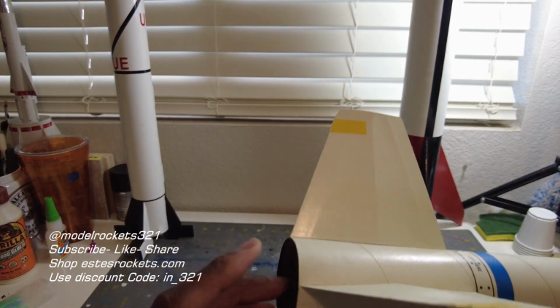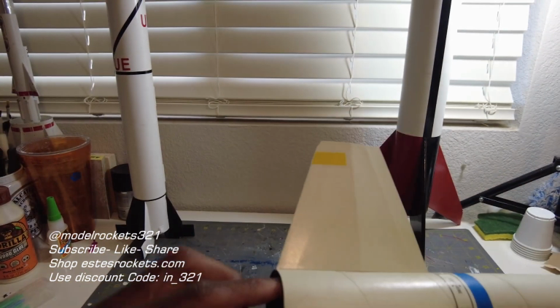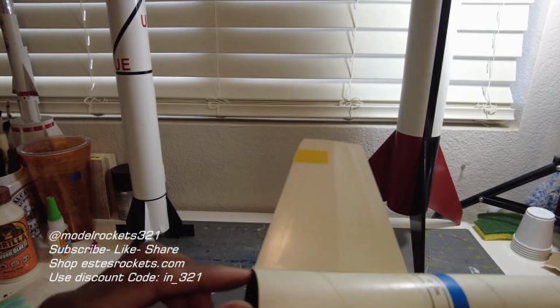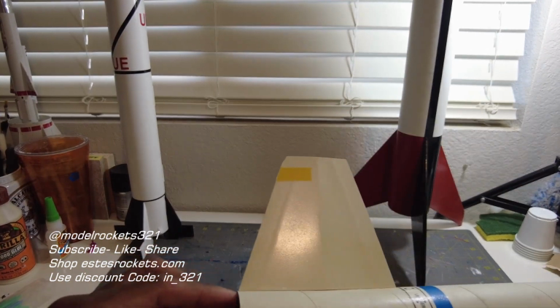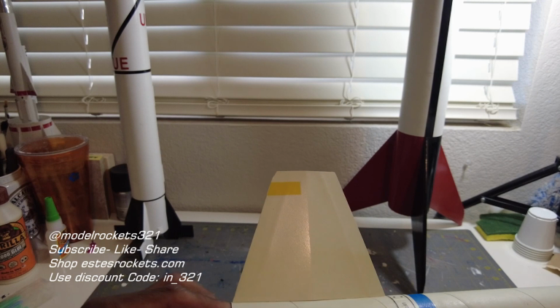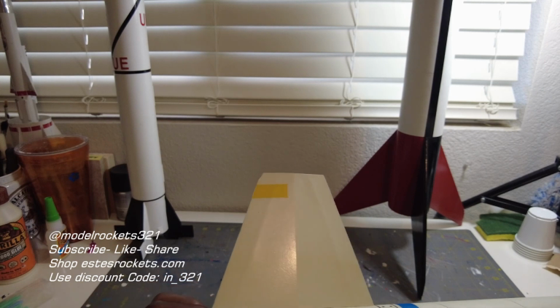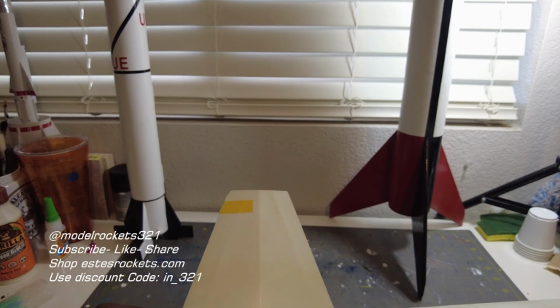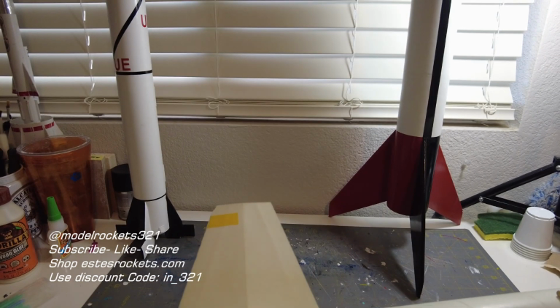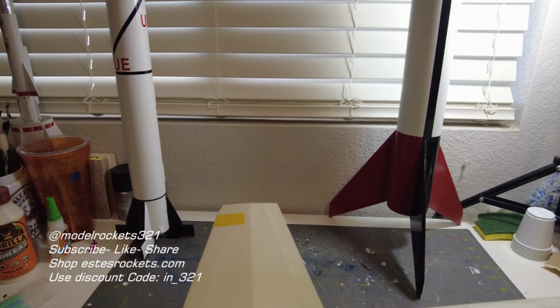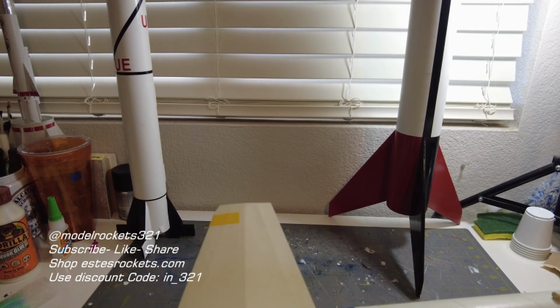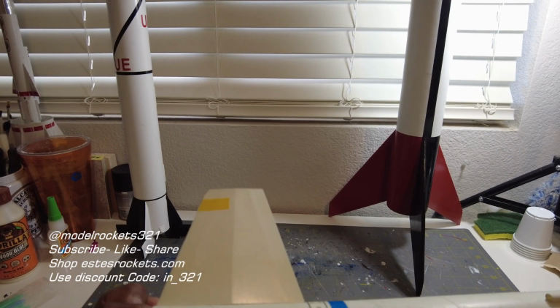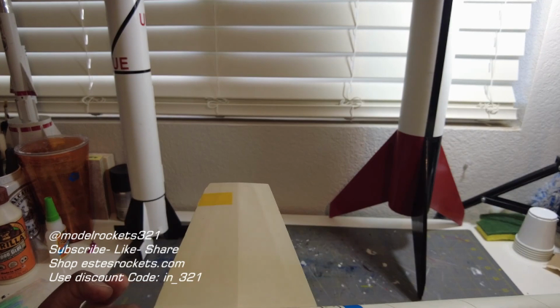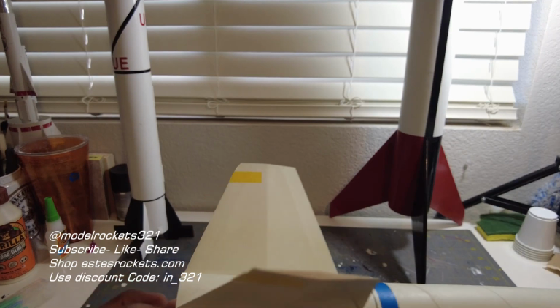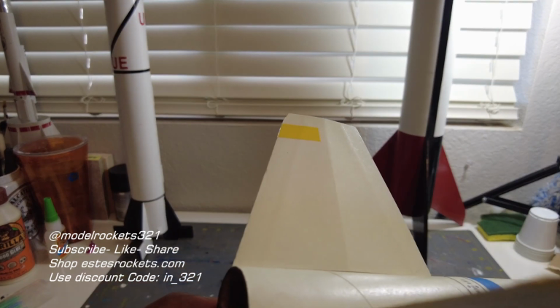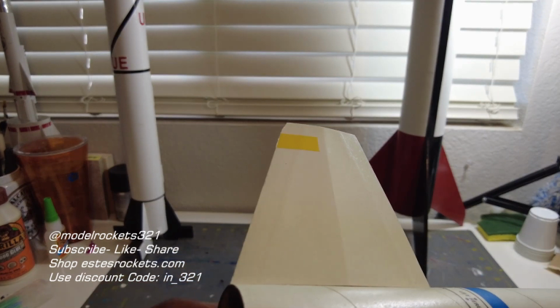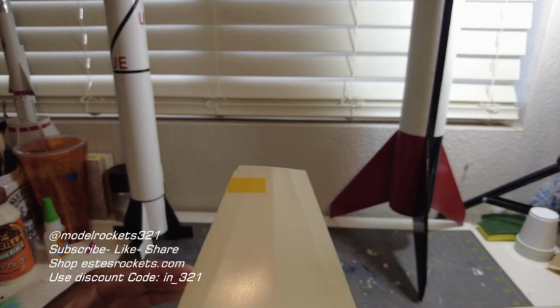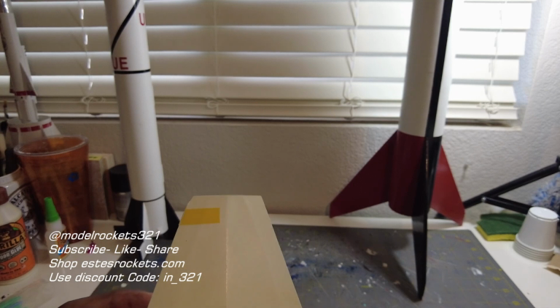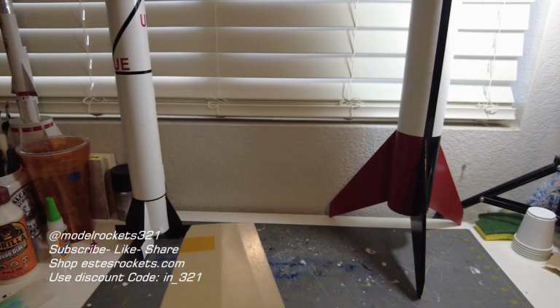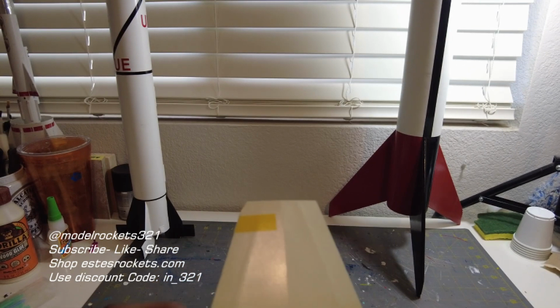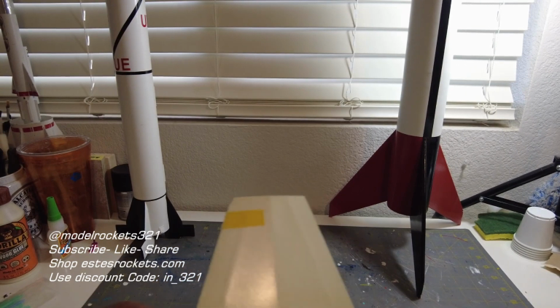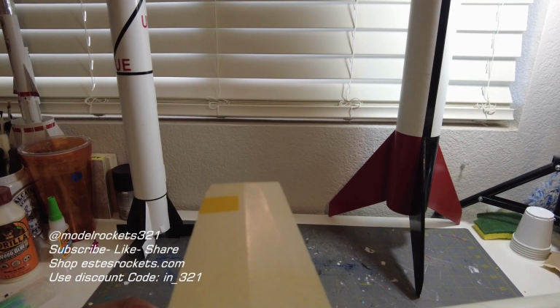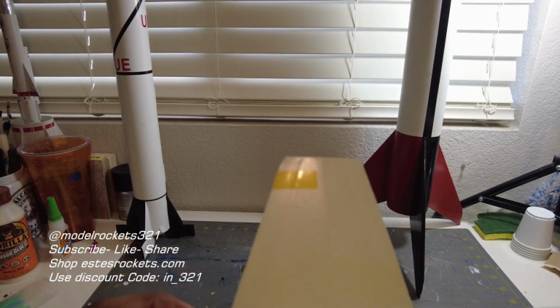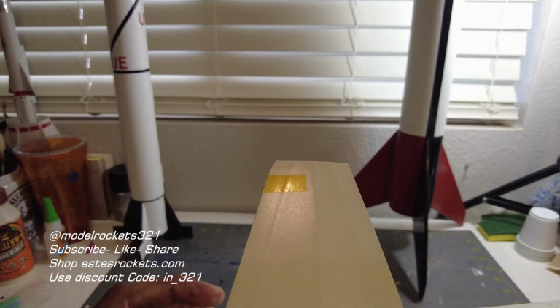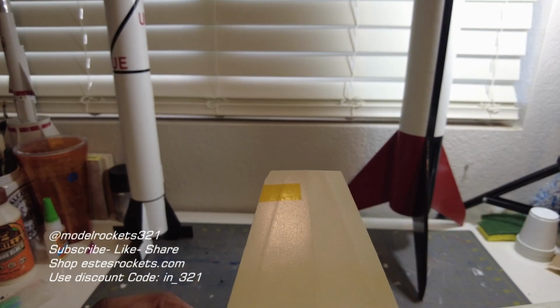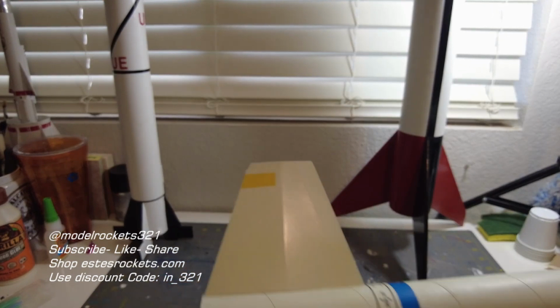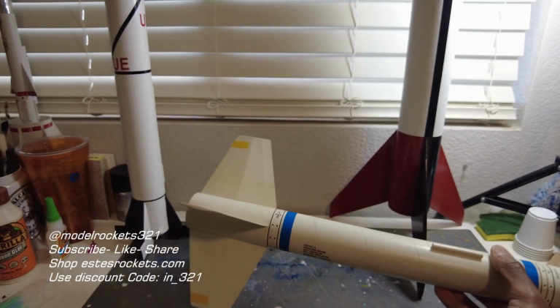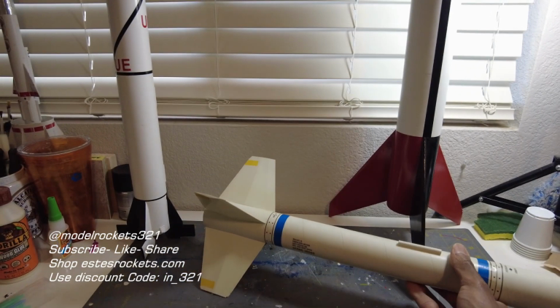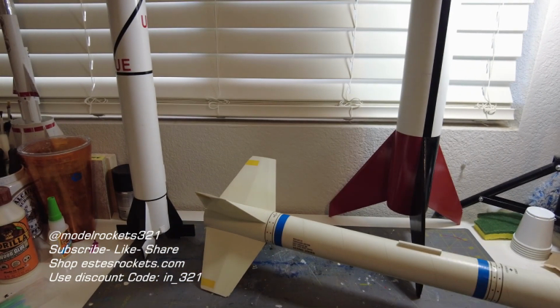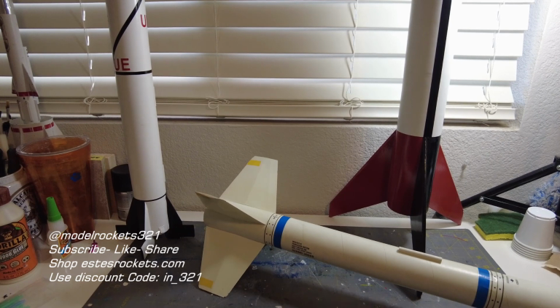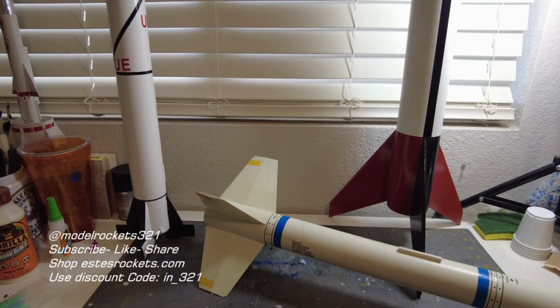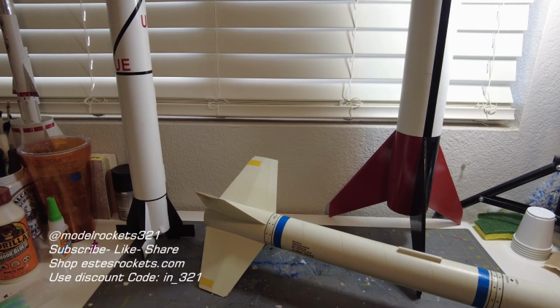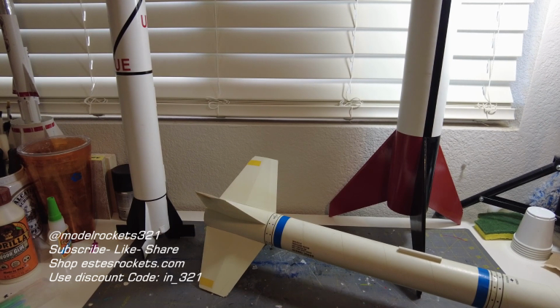I can't get this motor out here — this is all taped in, so I'm going to have to spend some time. This is stuck in there pretty good, so I'll have to use some pliers to get that motor out. But great flight, great flight of the Python.